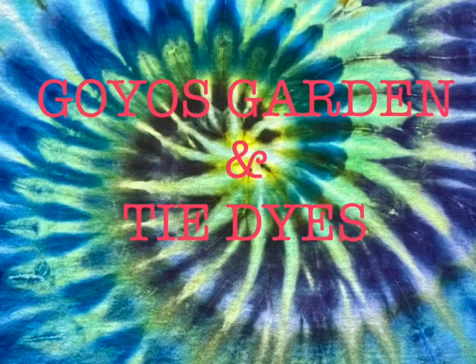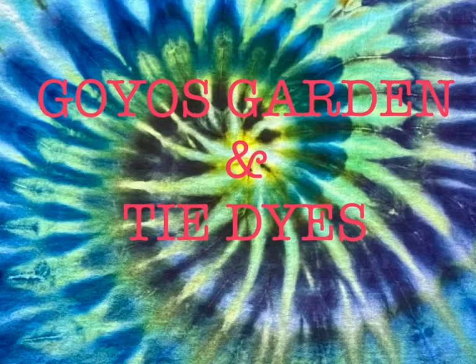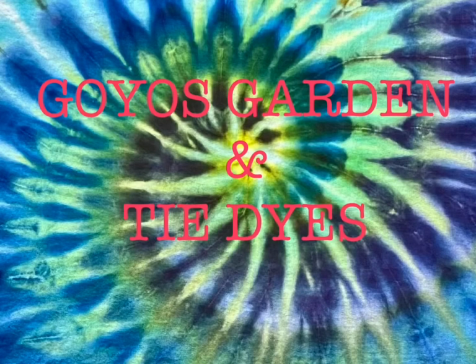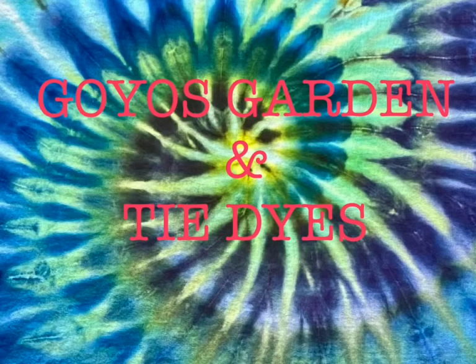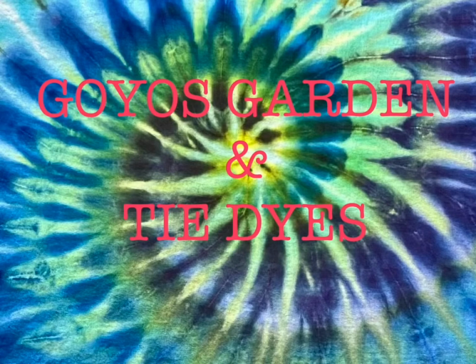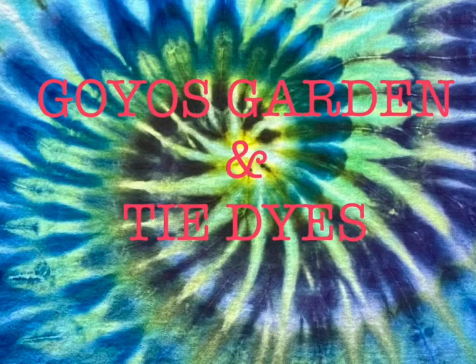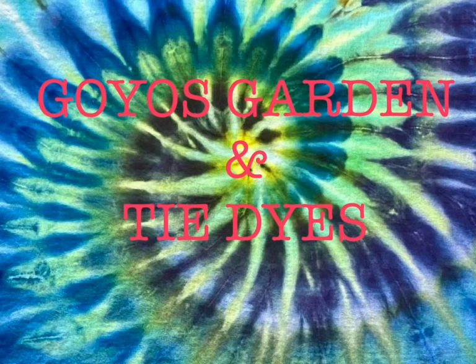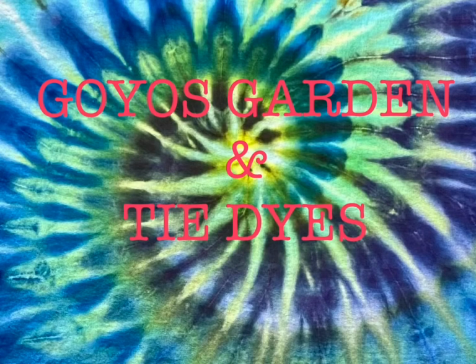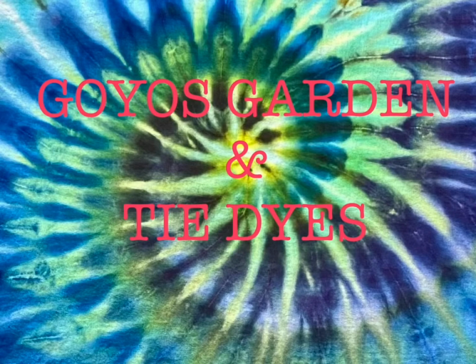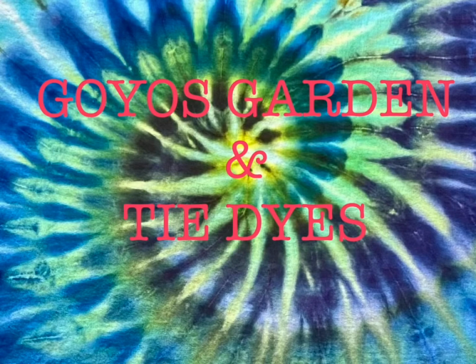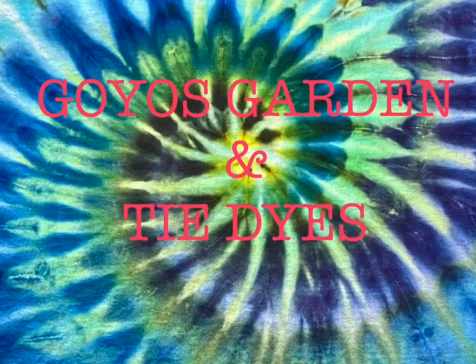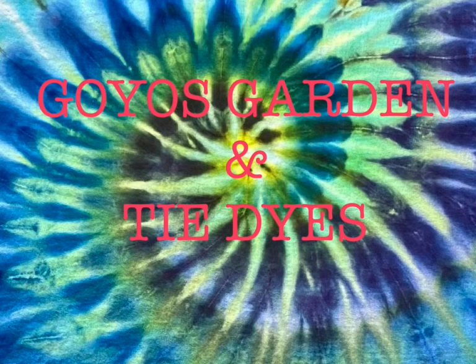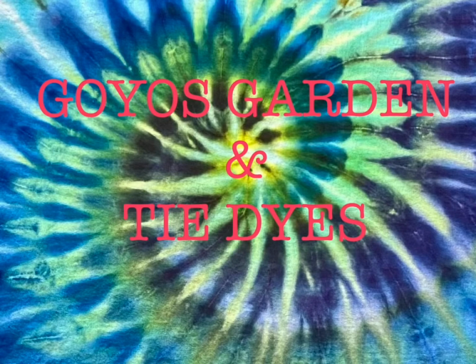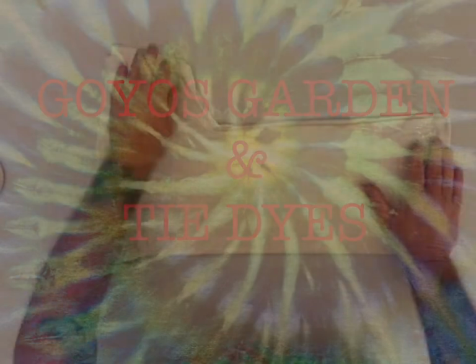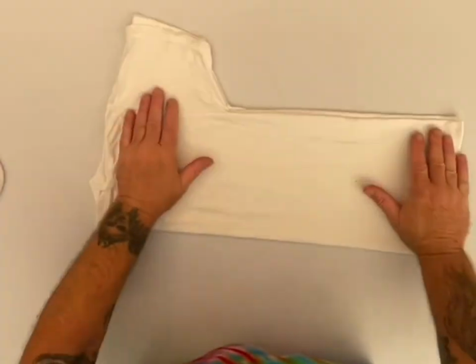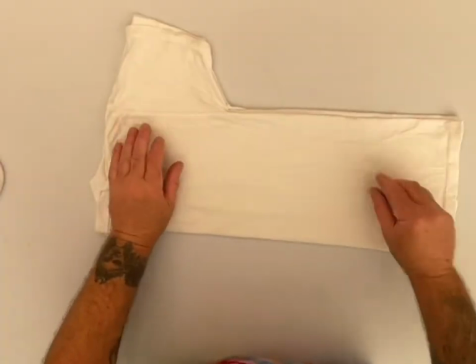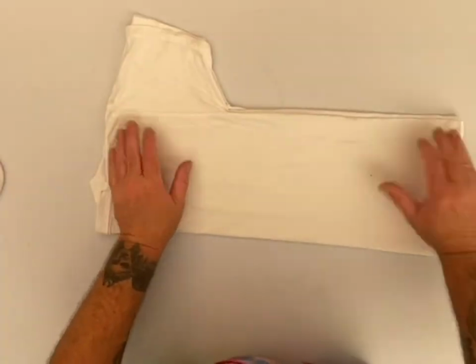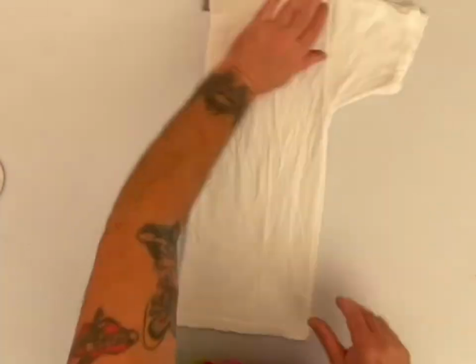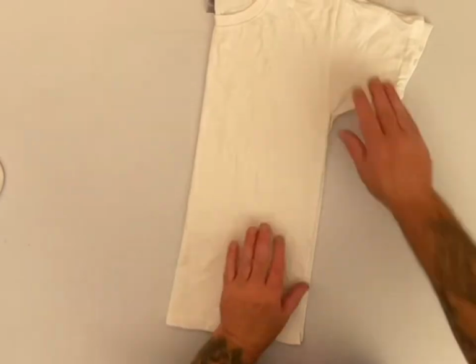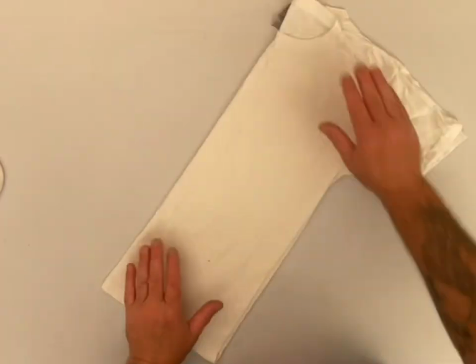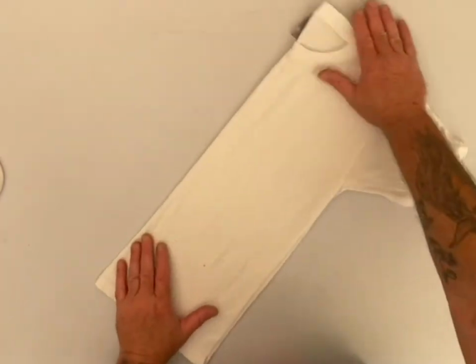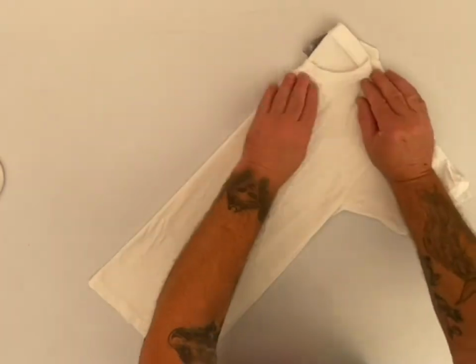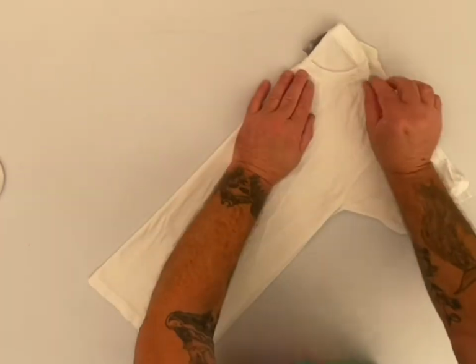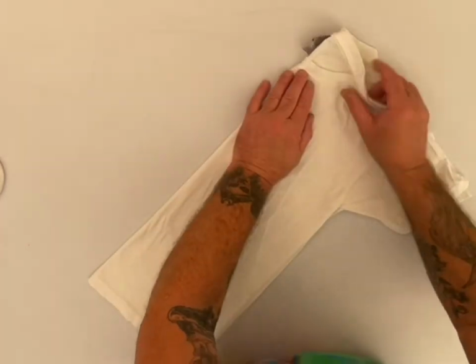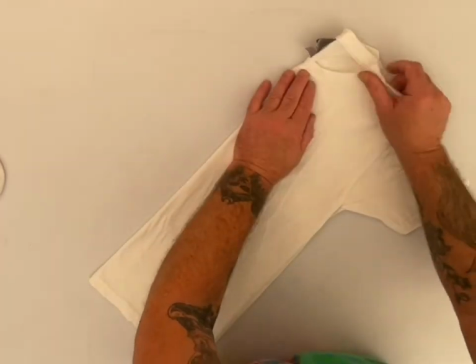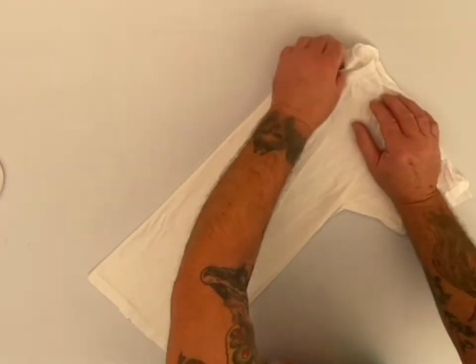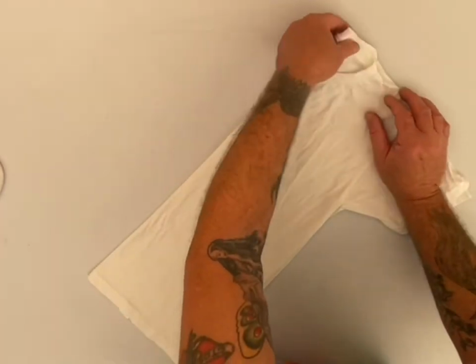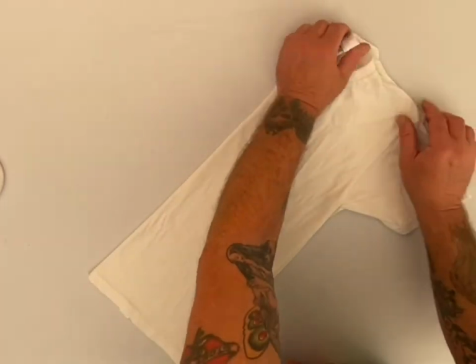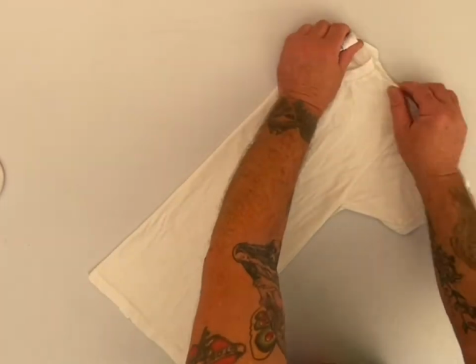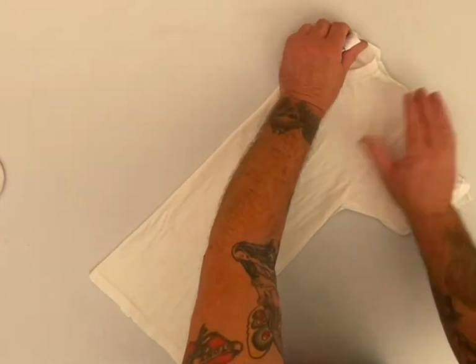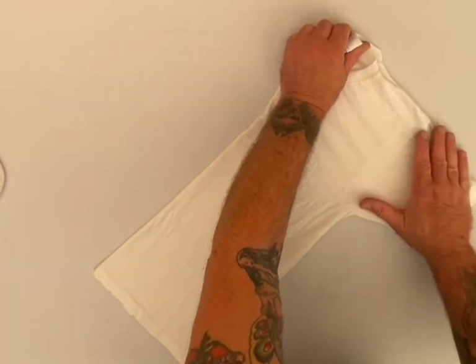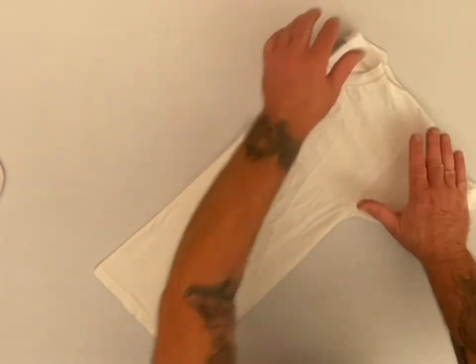Welcome to Goyo's Garden and Tie-Dyes. I'm Greg. Today we will be doing a kid's small t-shirt.